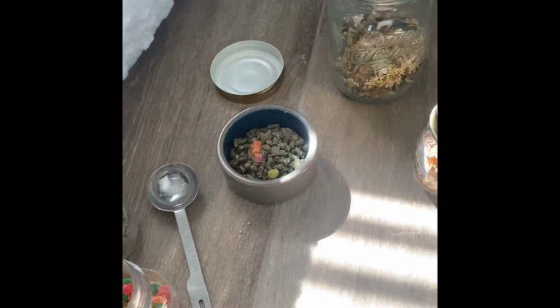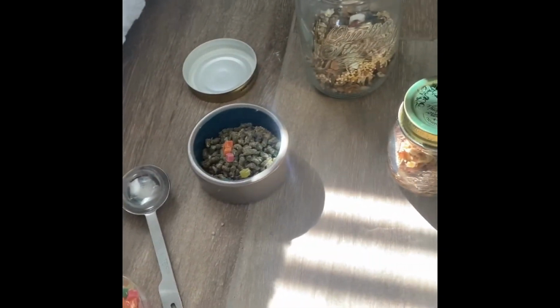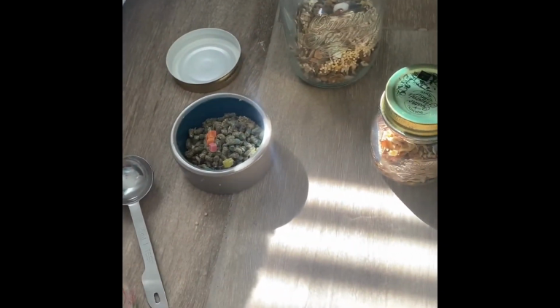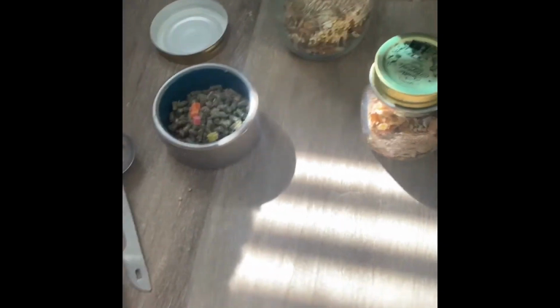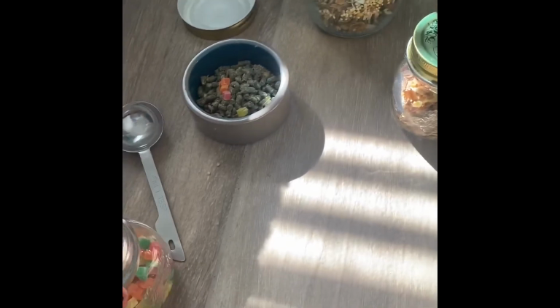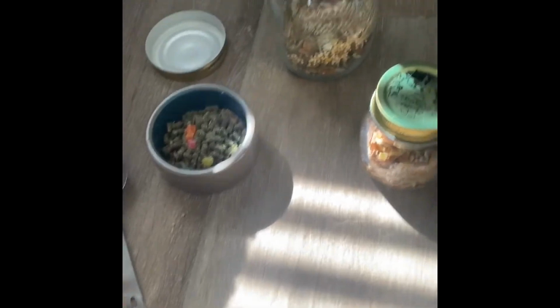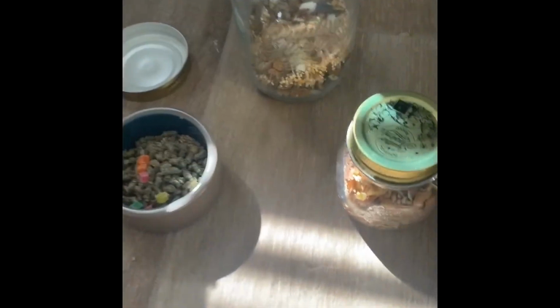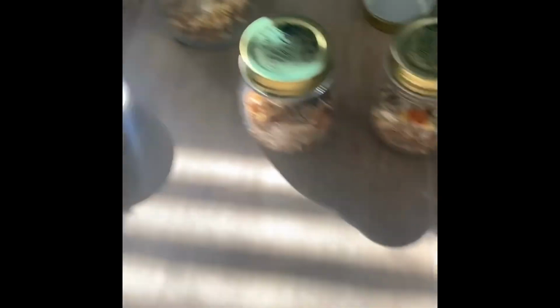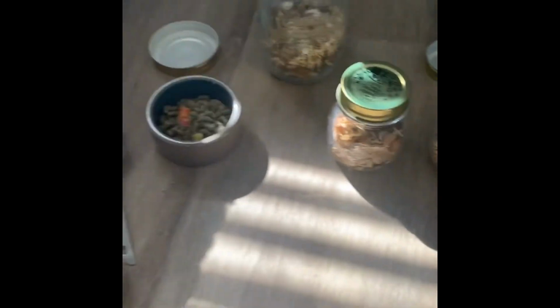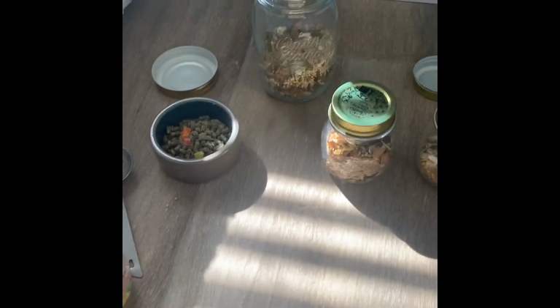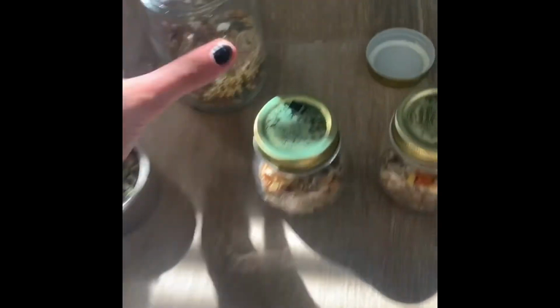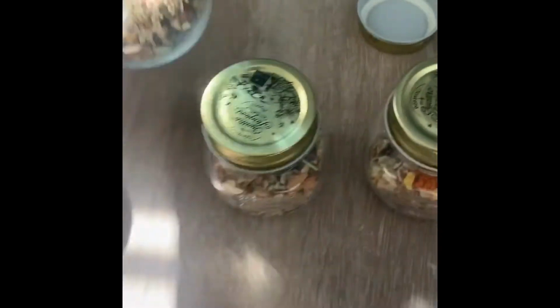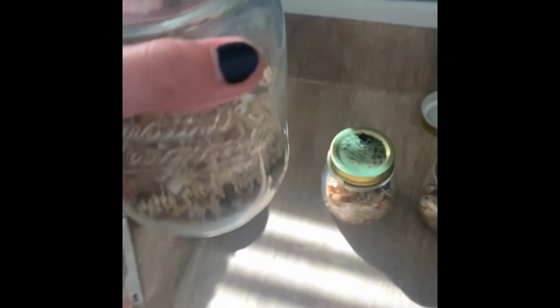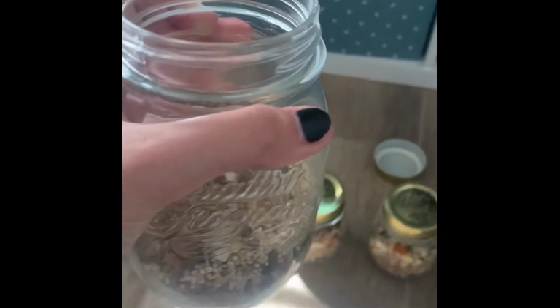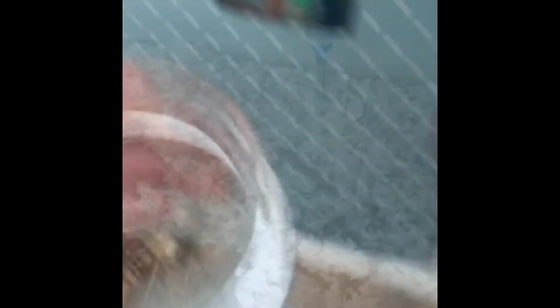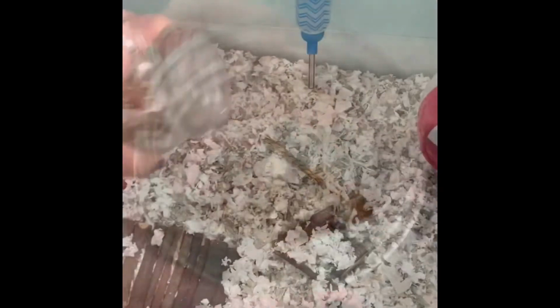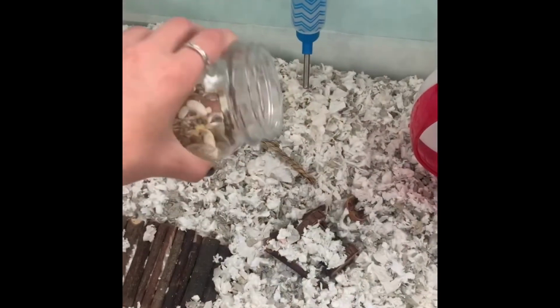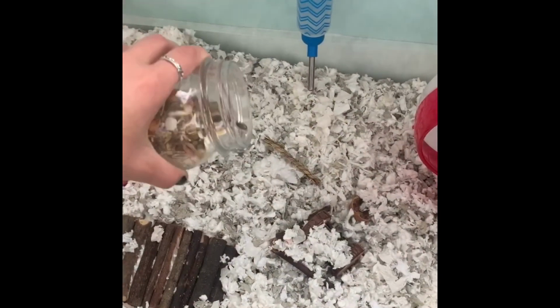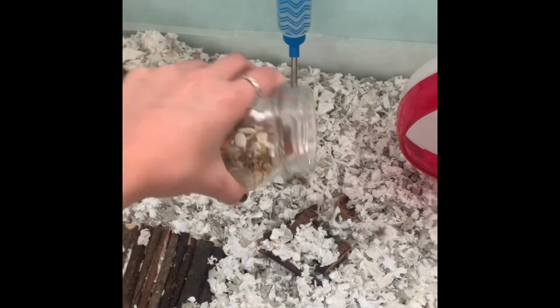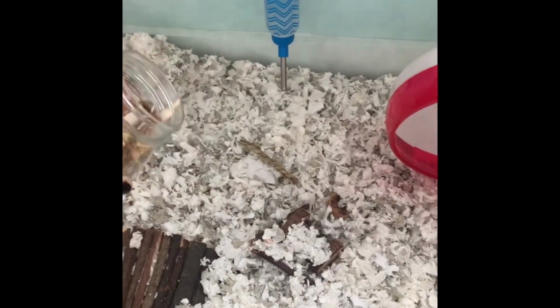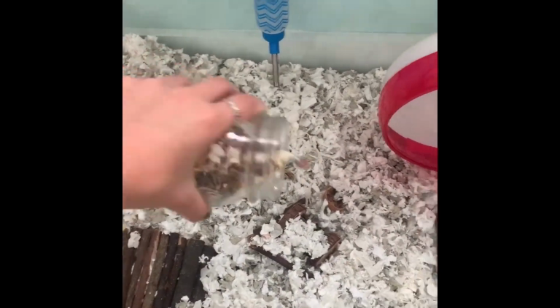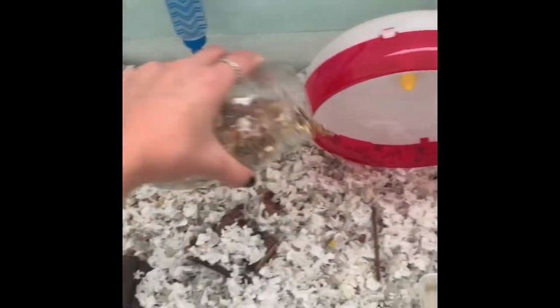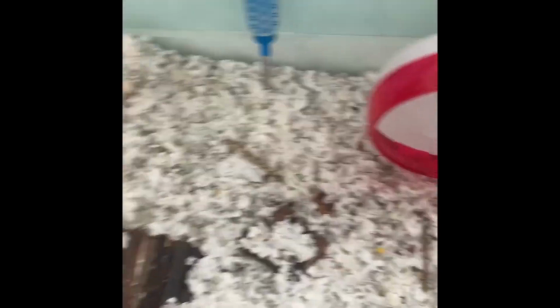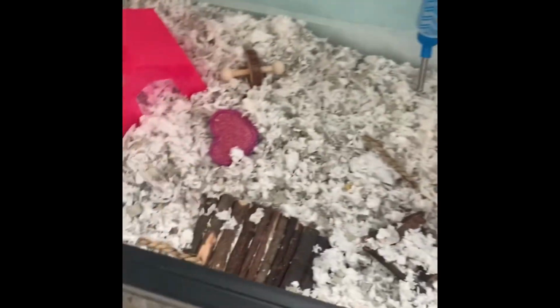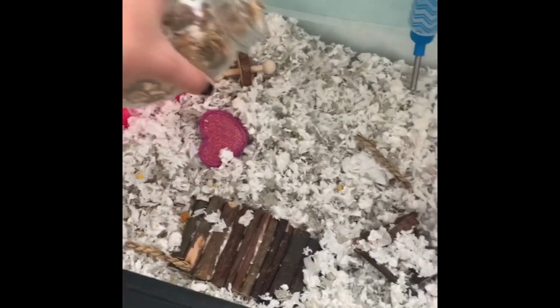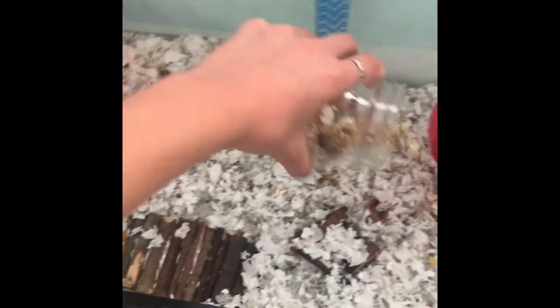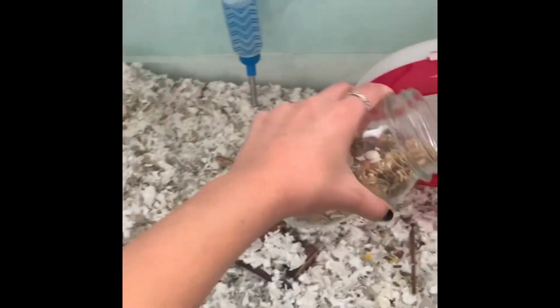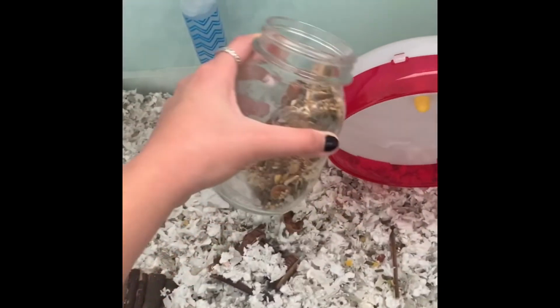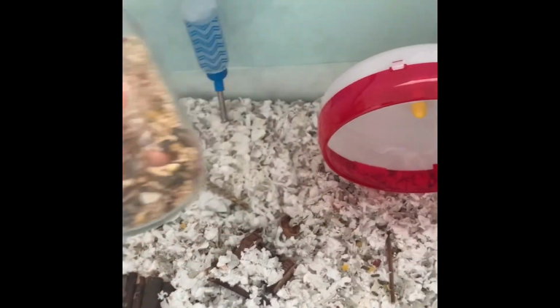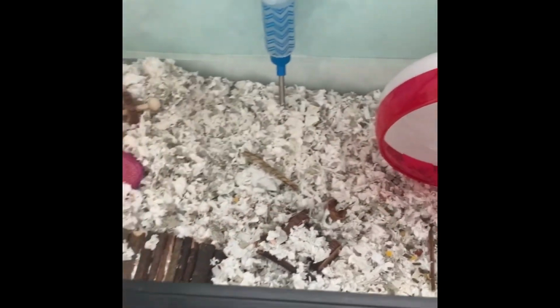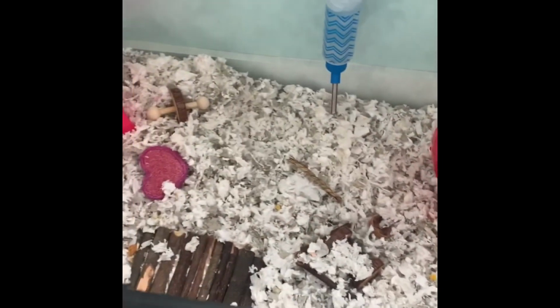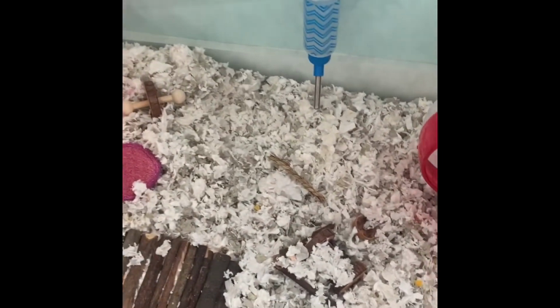Then I sprinkle some of any of these — I'm going to do the Higgins Sunburst — a little bit around her cage so she has to forage for it. That's an important thing.